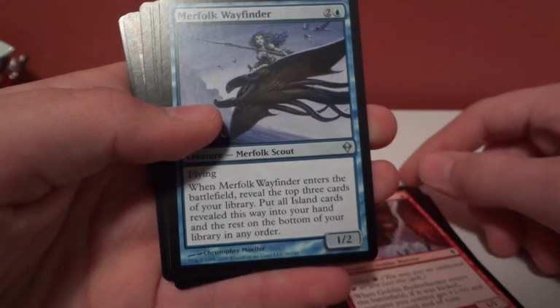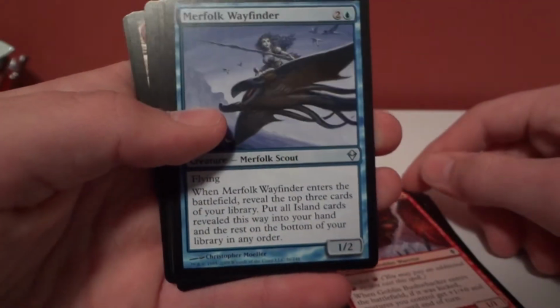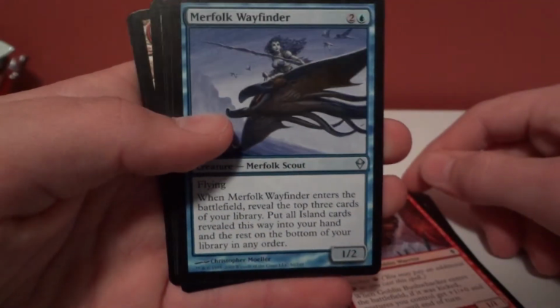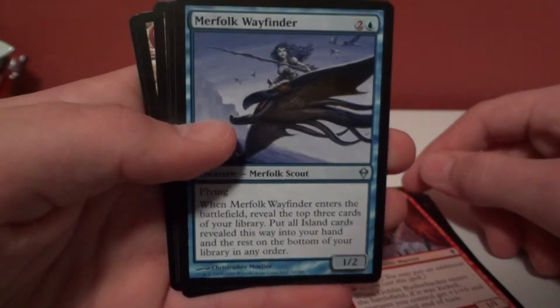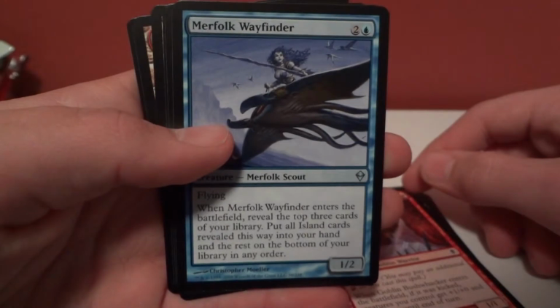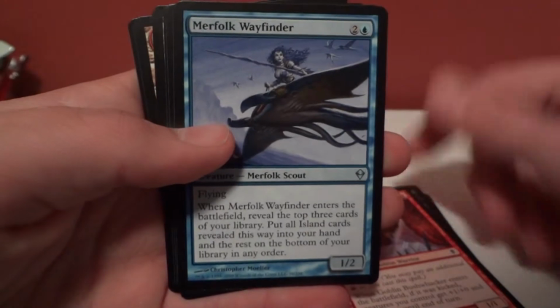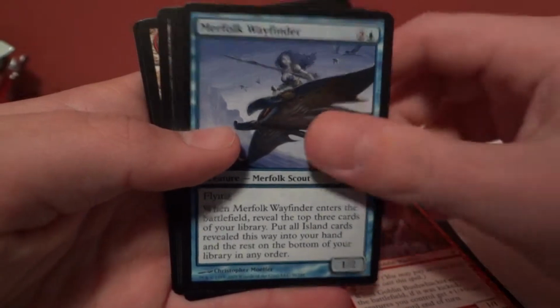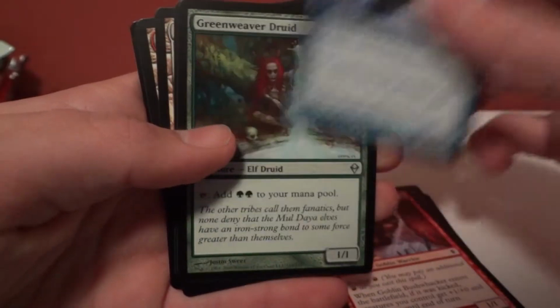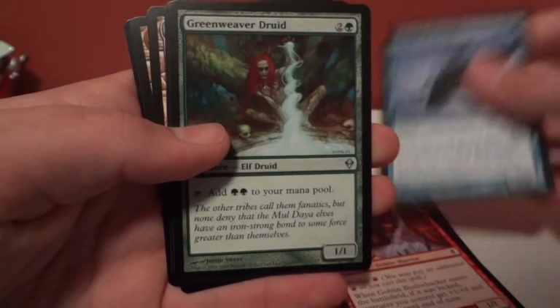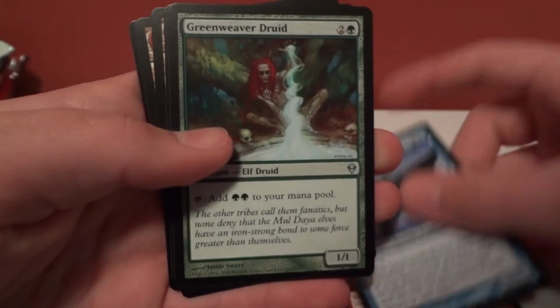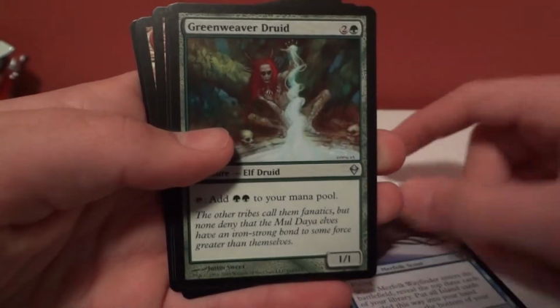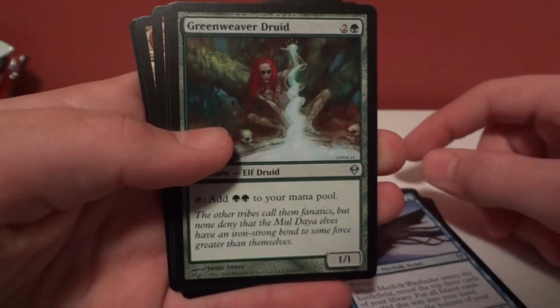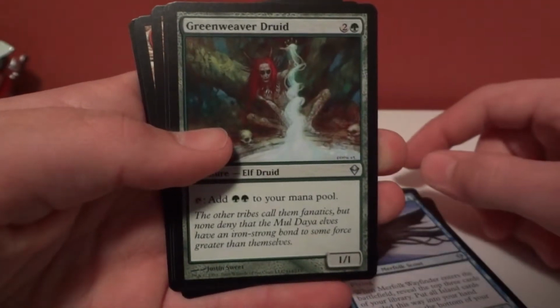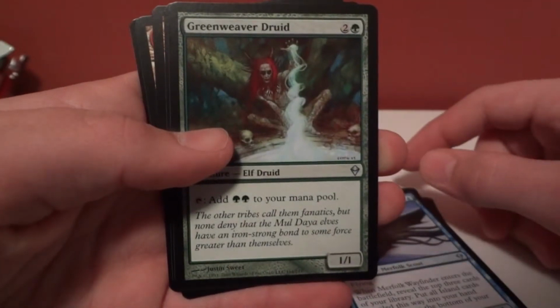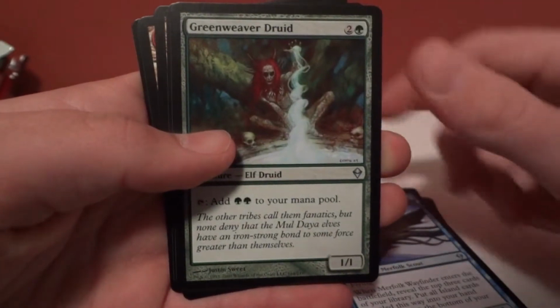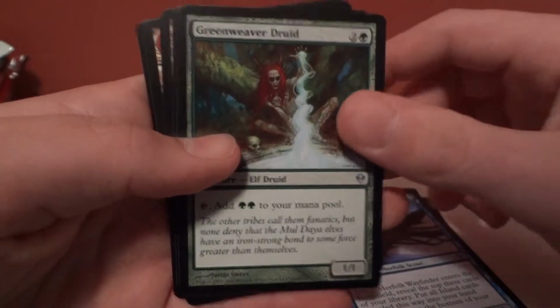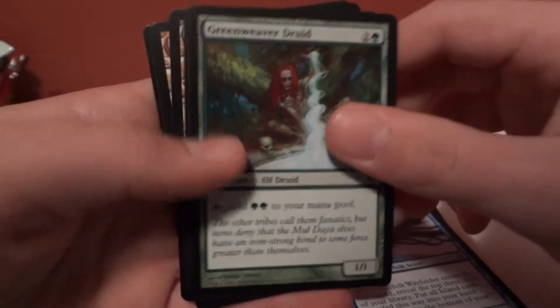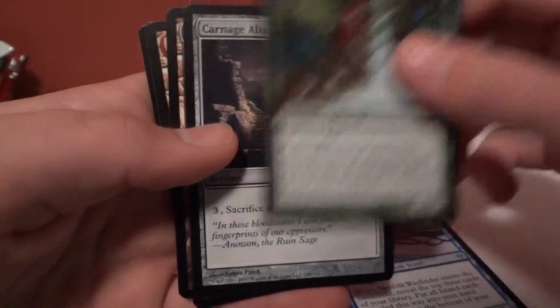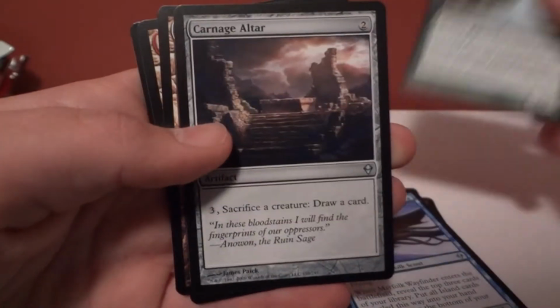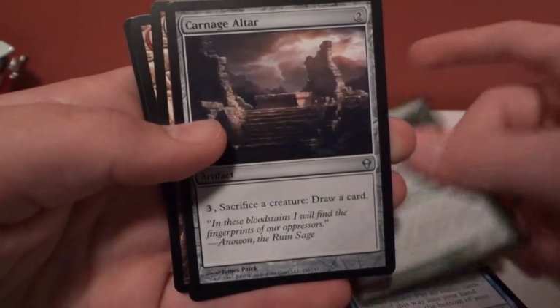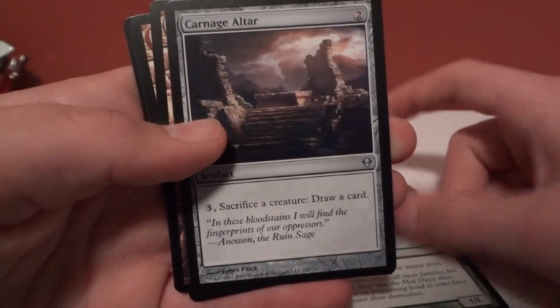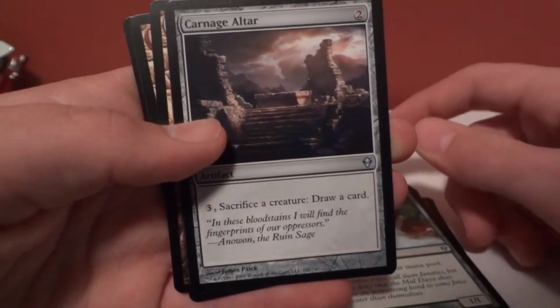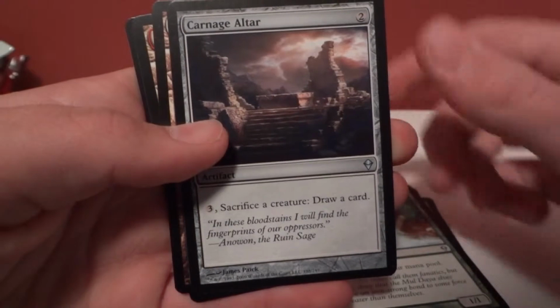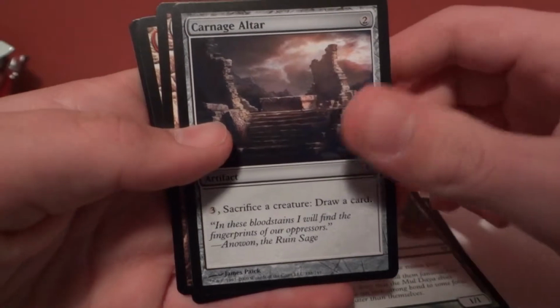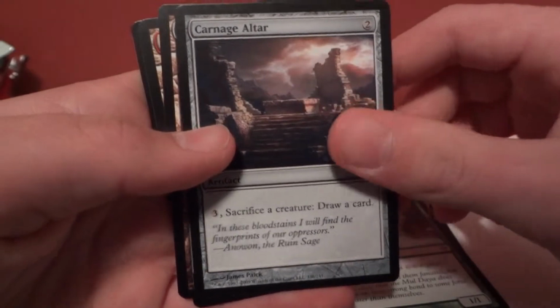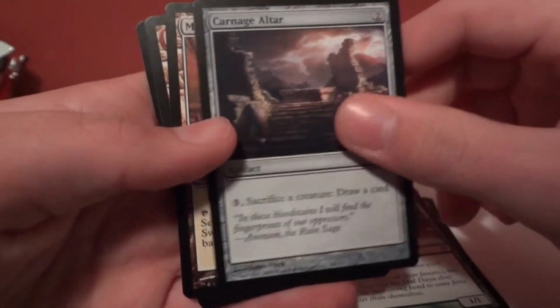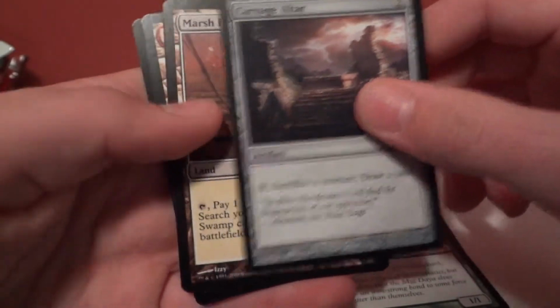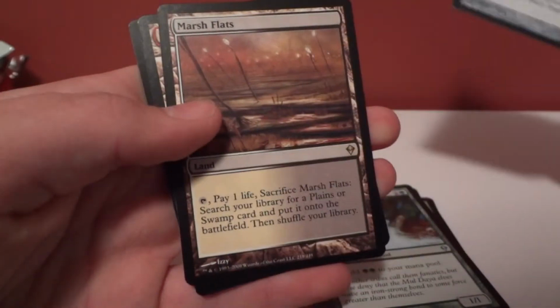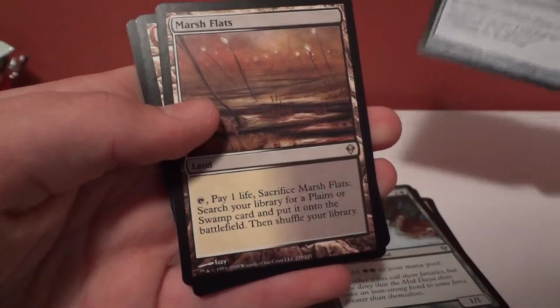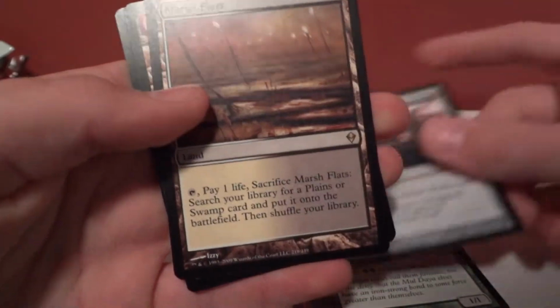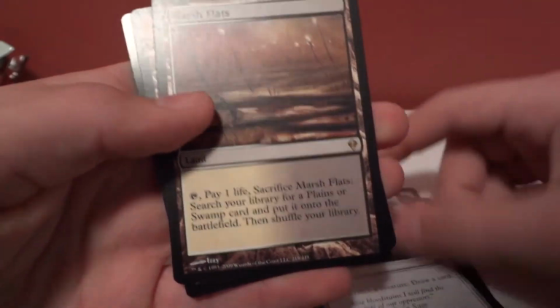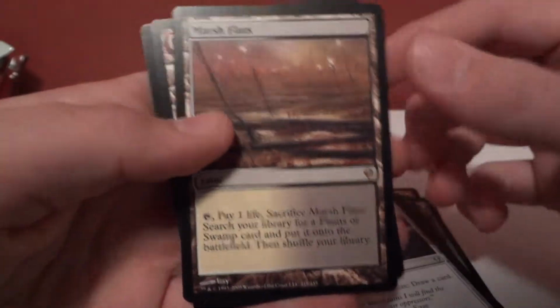On to rares now: a Merfolk Wayfinder, a Greenweaver Druid, a Carnage Altar, and a rare — Marsh Flats.